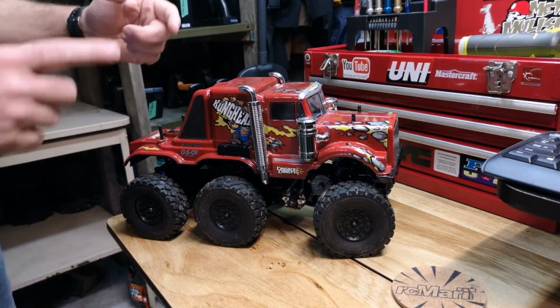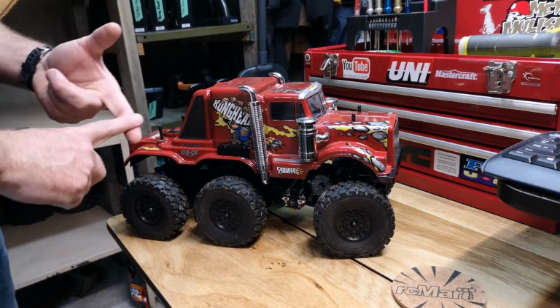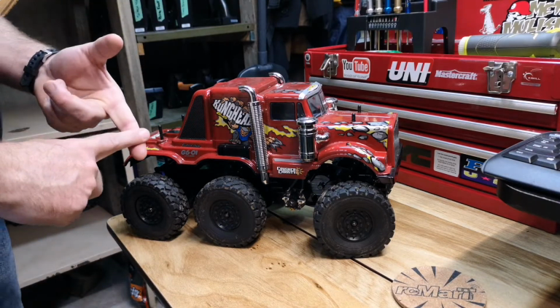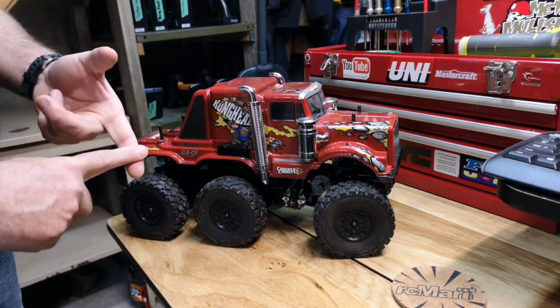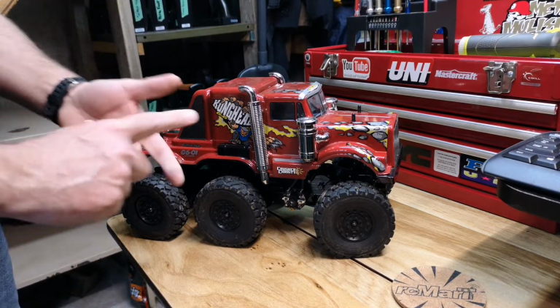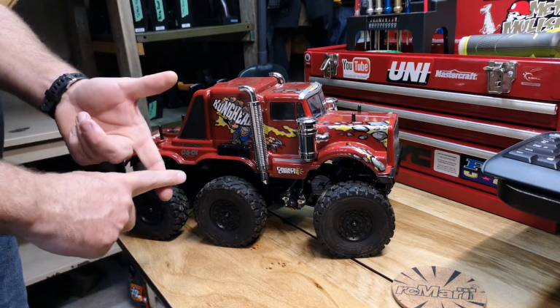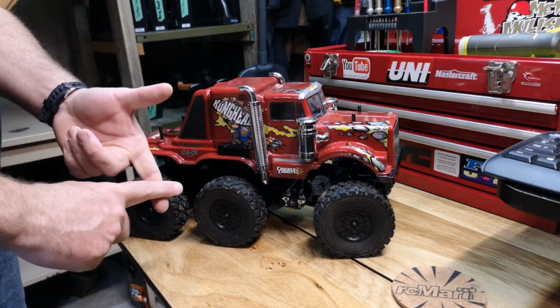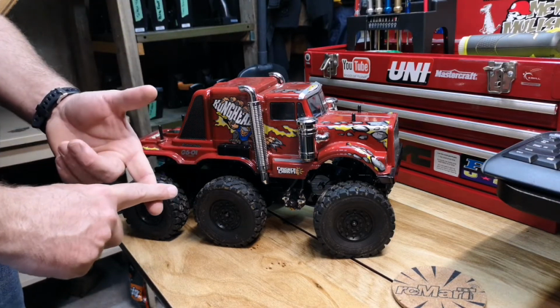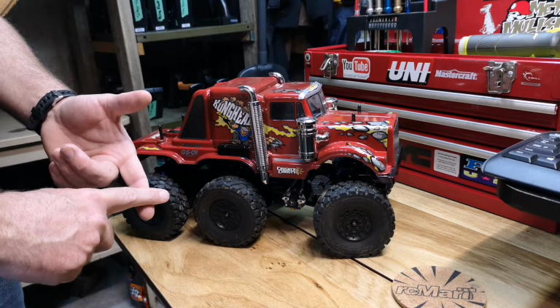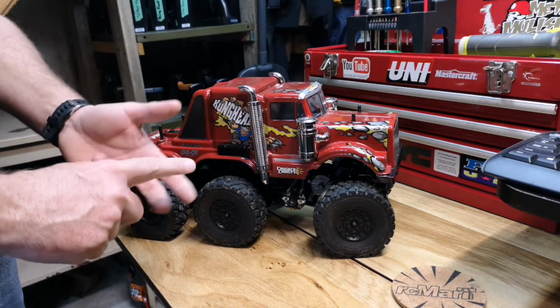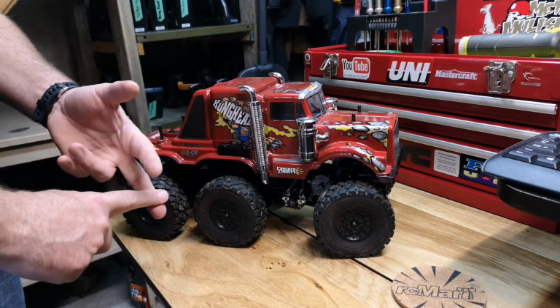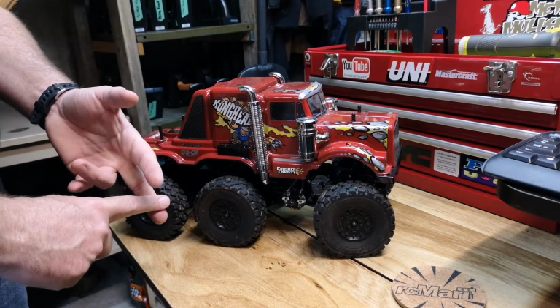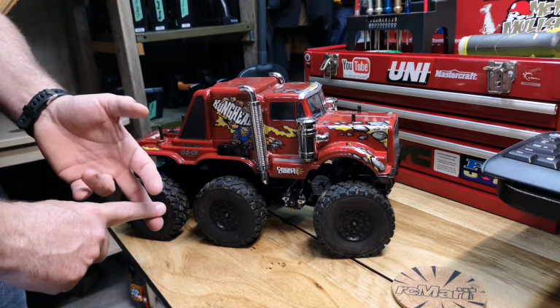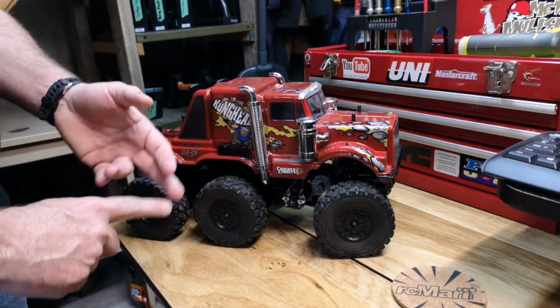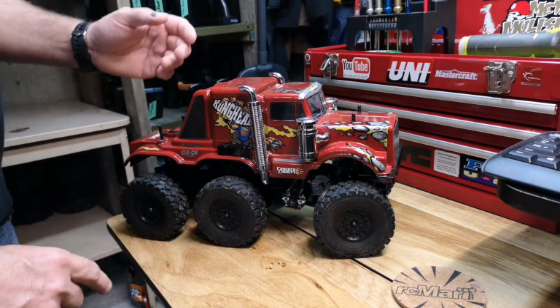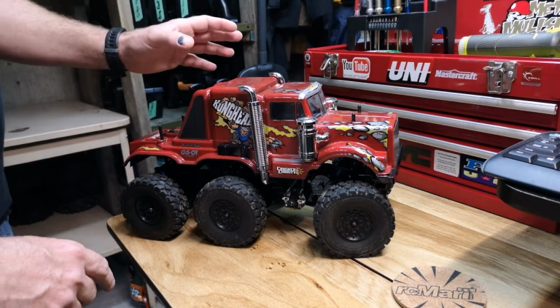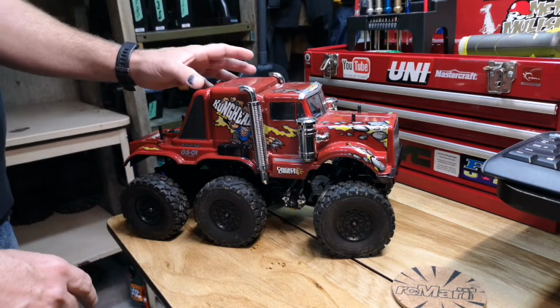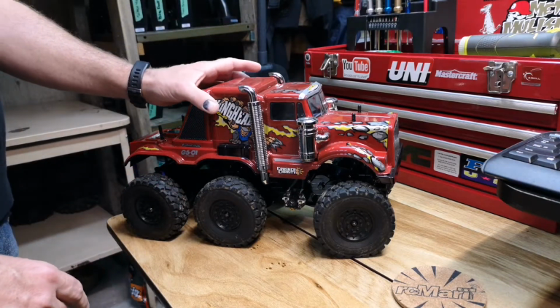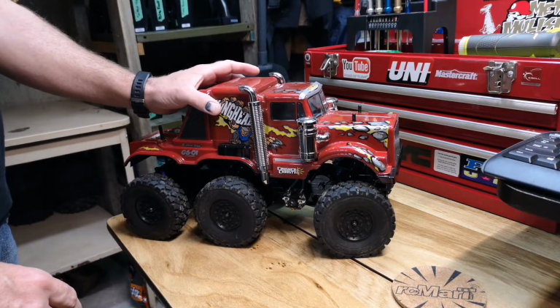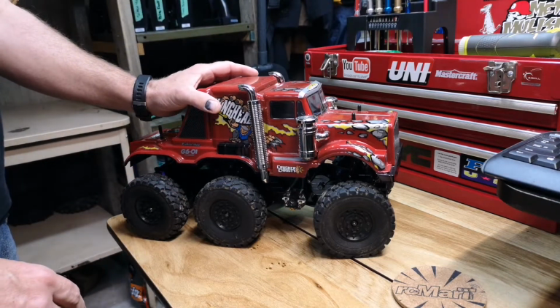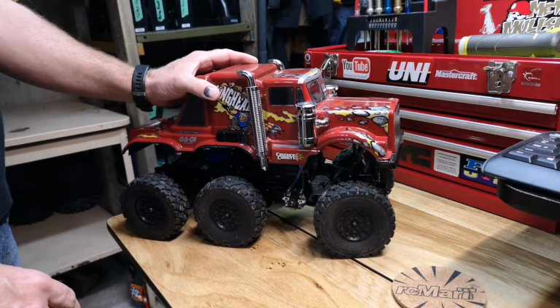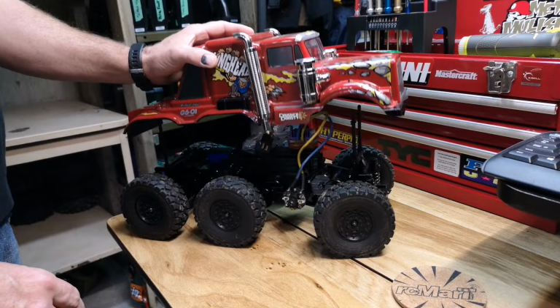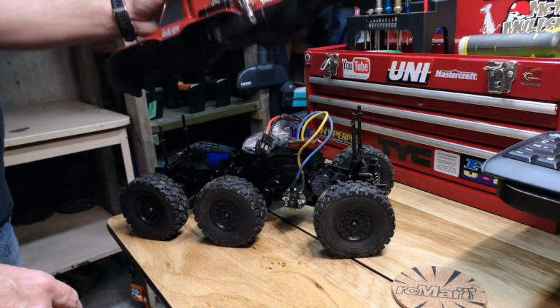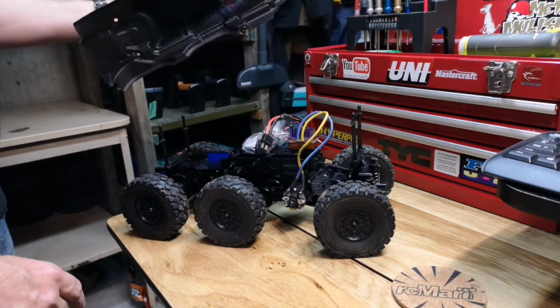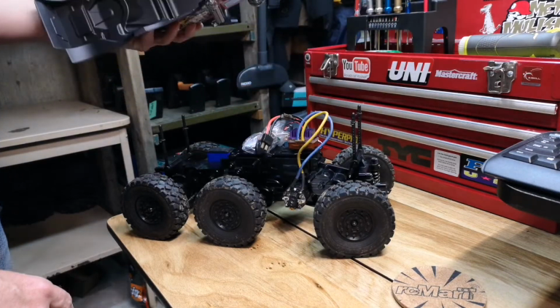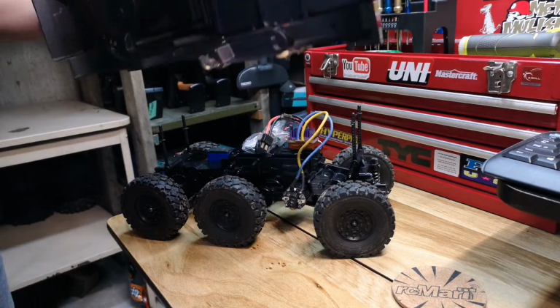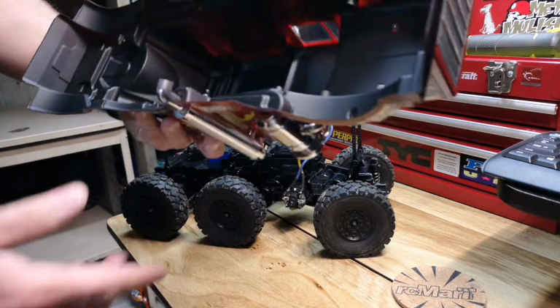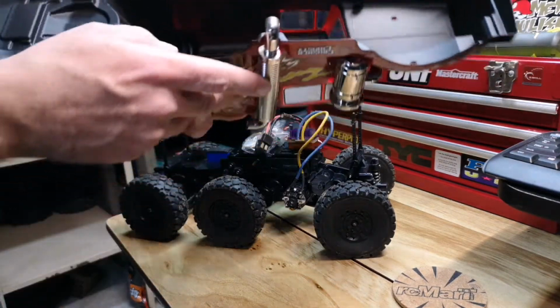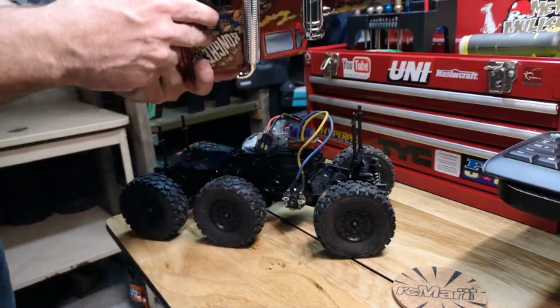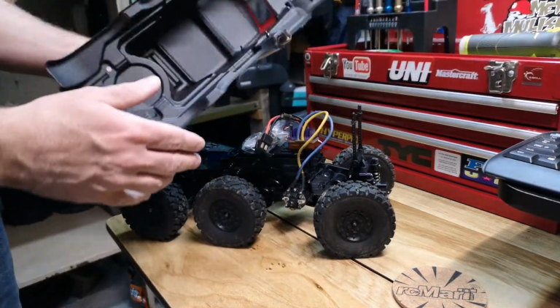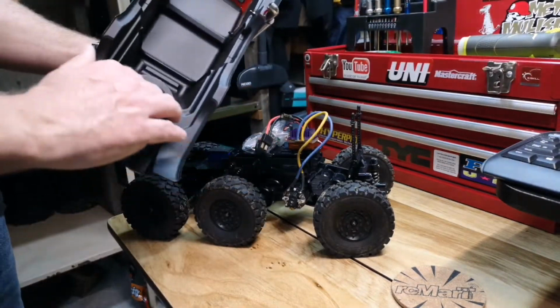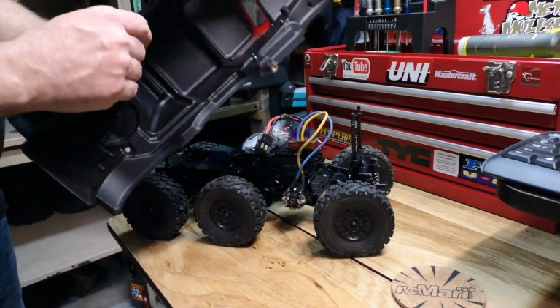Originally I had it stock, and then I put a brushless VXL system in it from Traxxas. And then all of a sudden I decided I'm going to make it somewhat of a crawler. So the body's all nice and black.